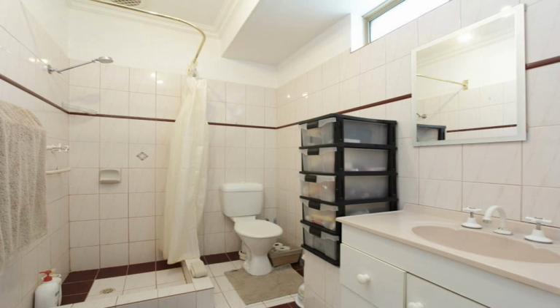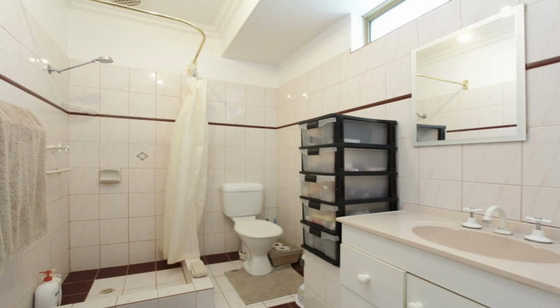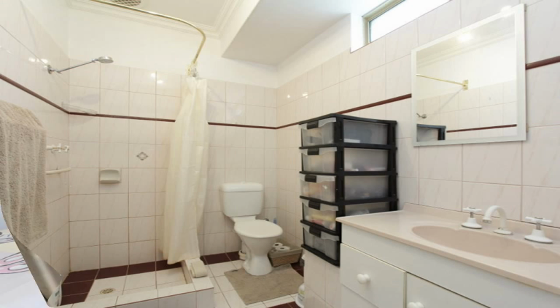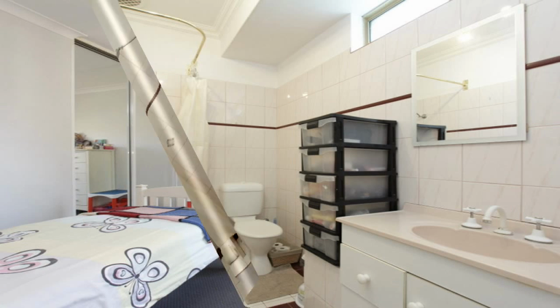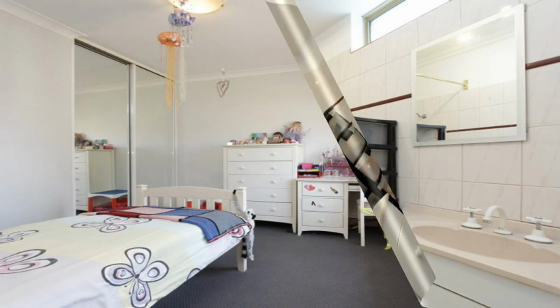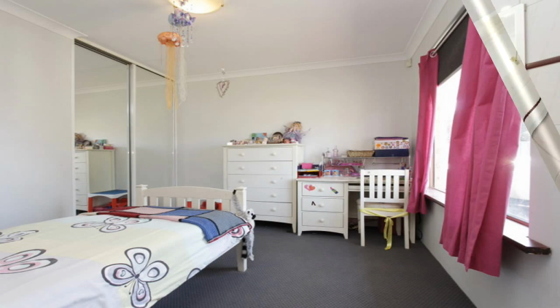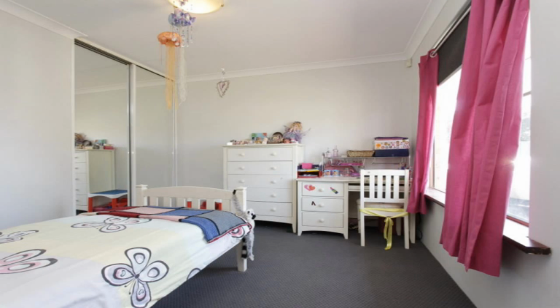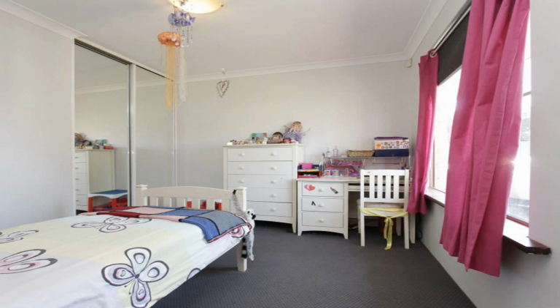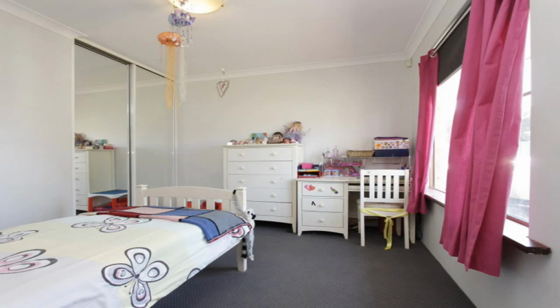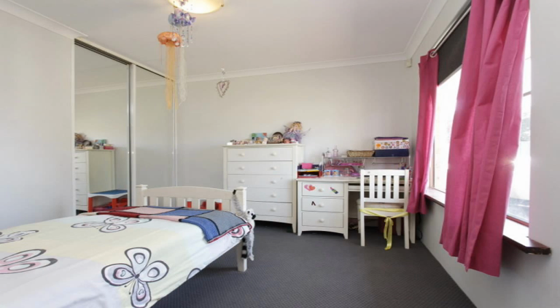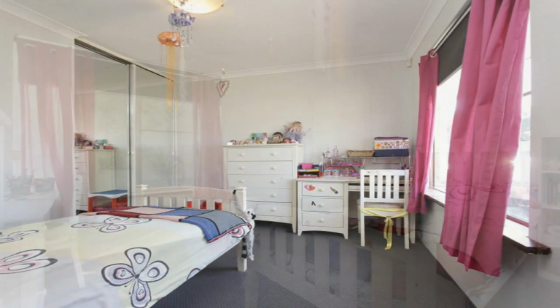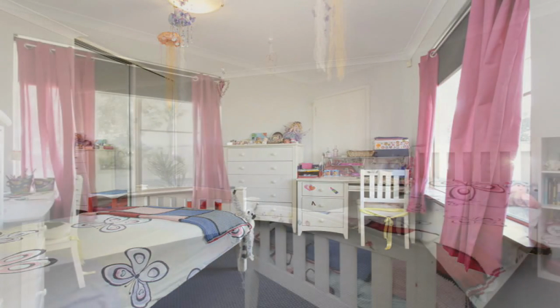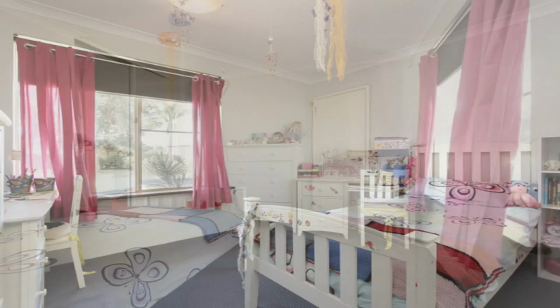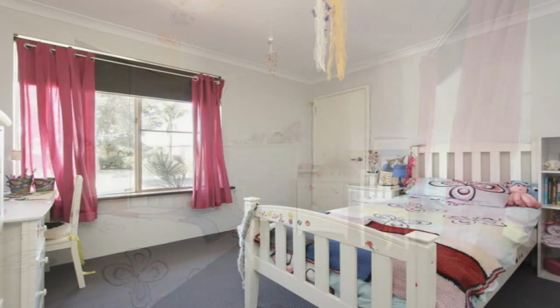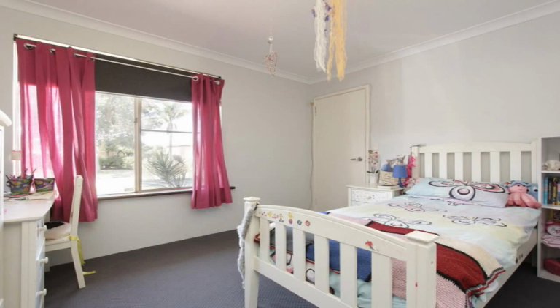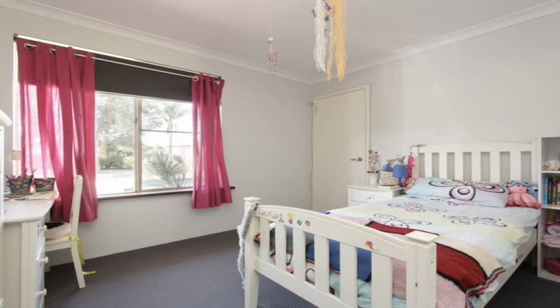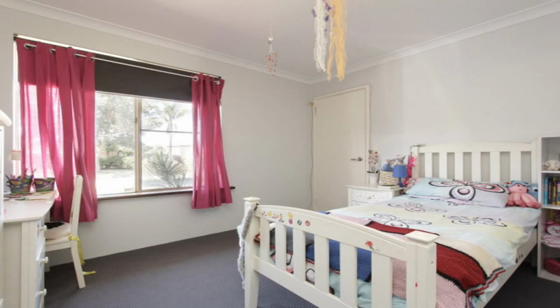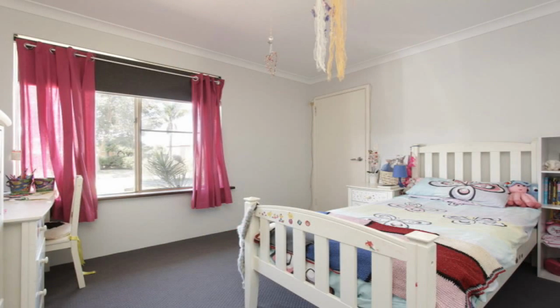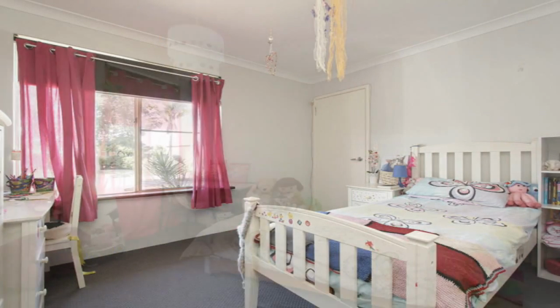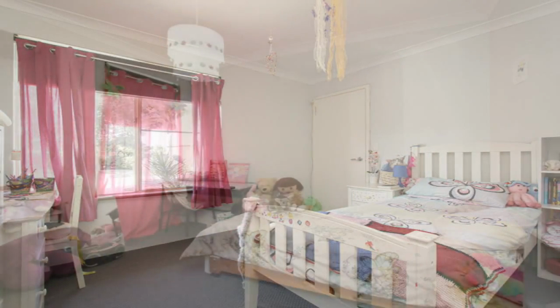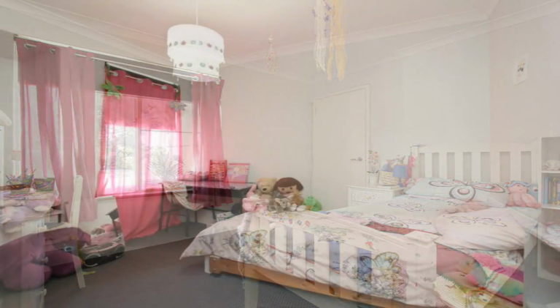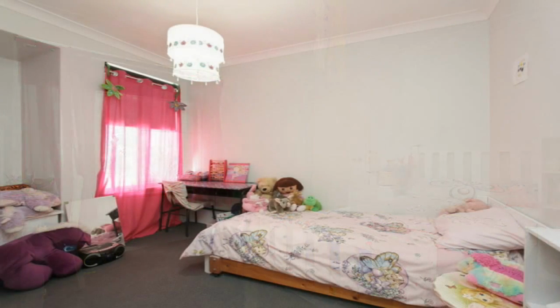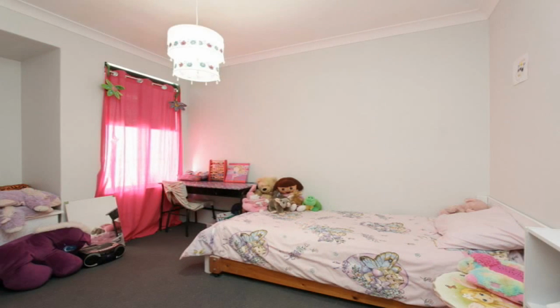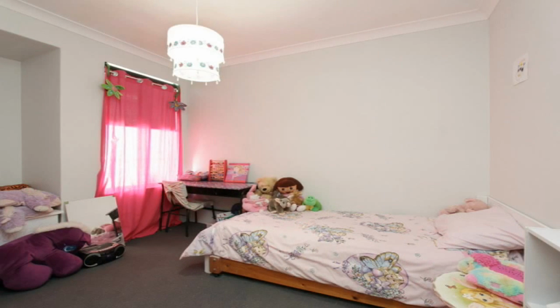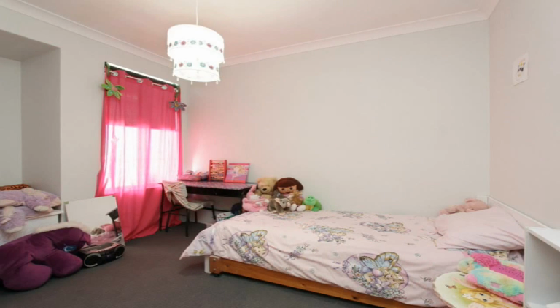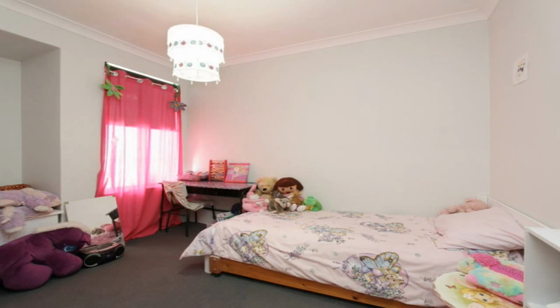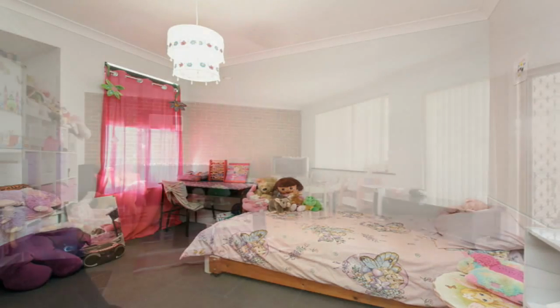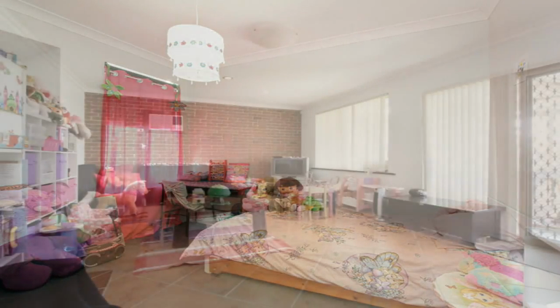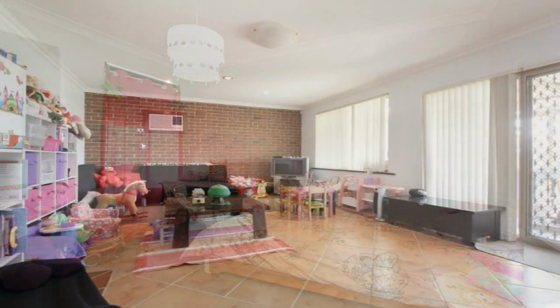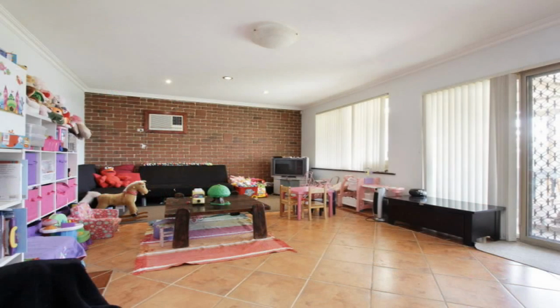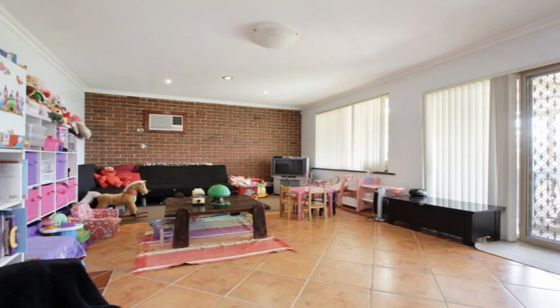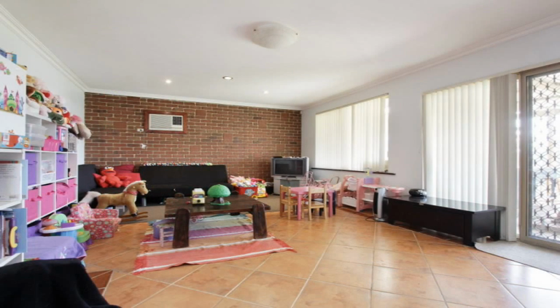Three other great sized bedrooms with built-in robes, a large second bathroom with bath and separate shower, and a massive built-on games room with split air conditioning.